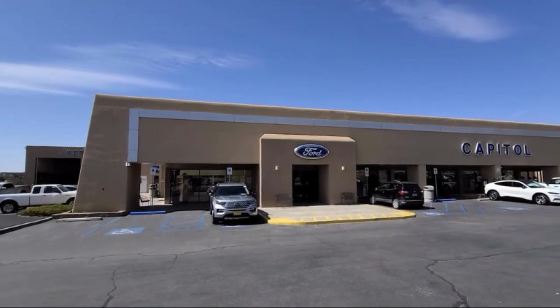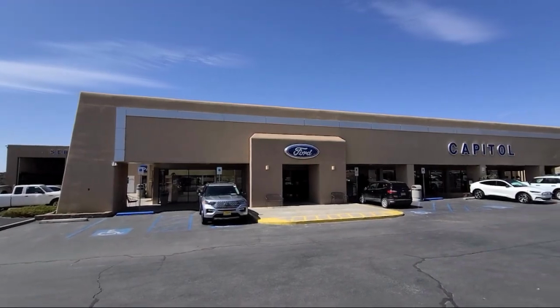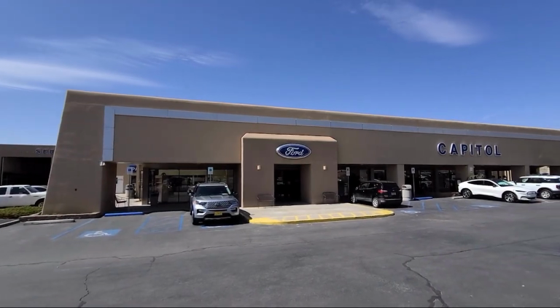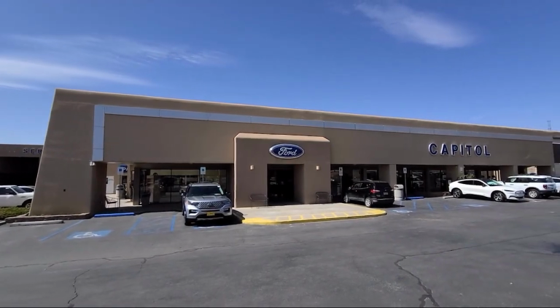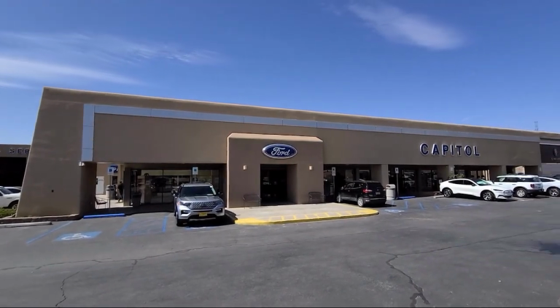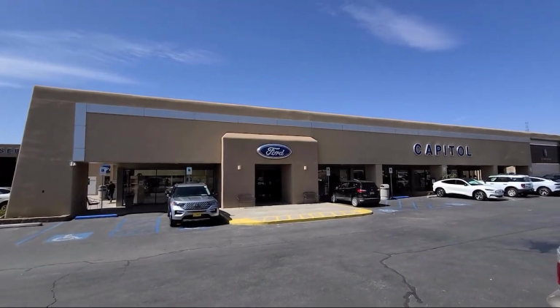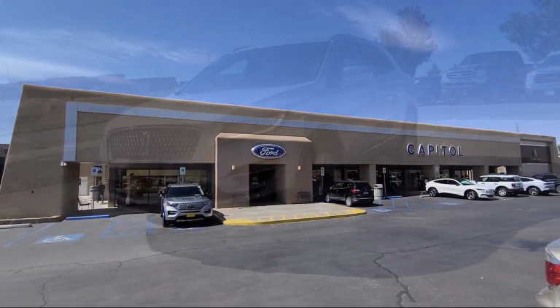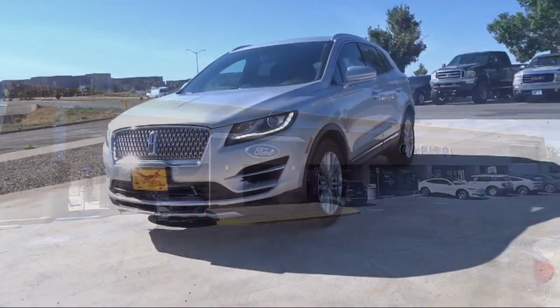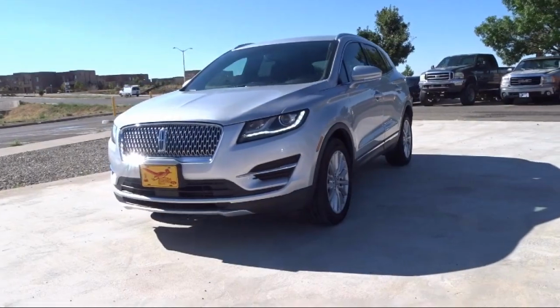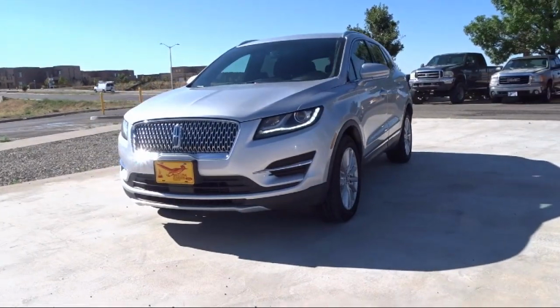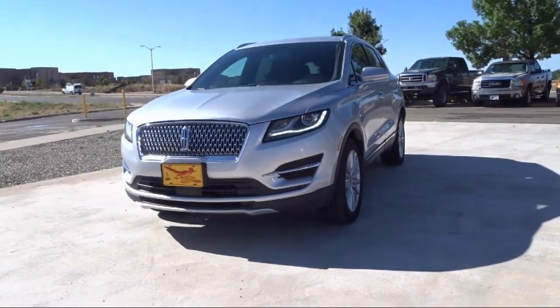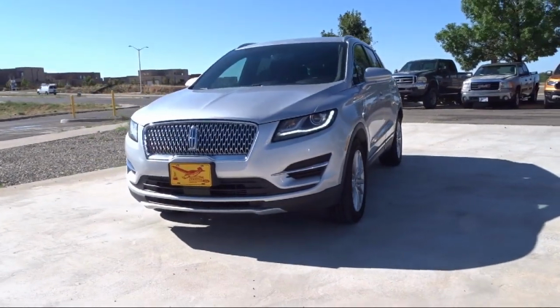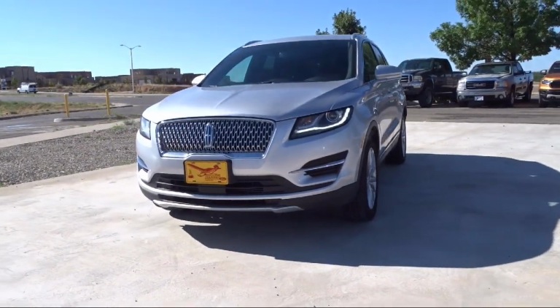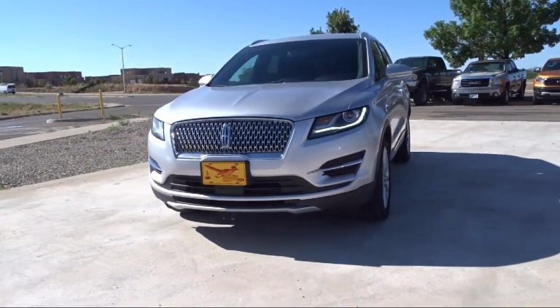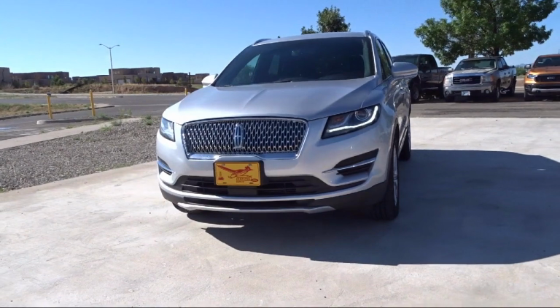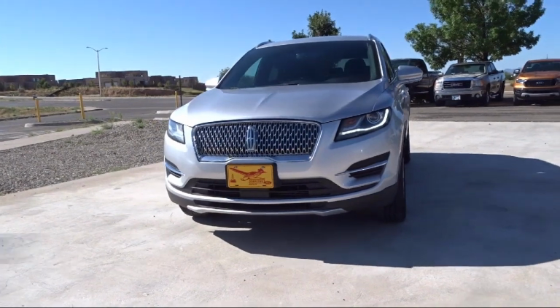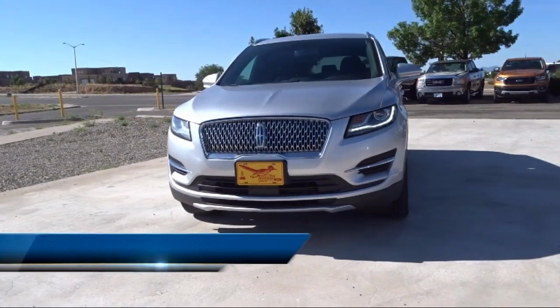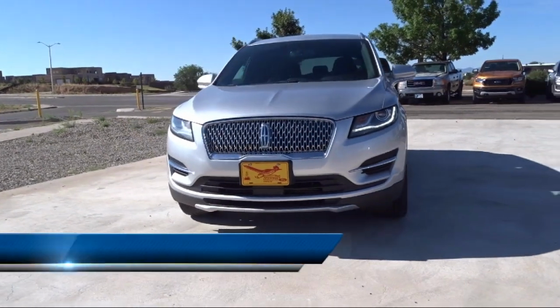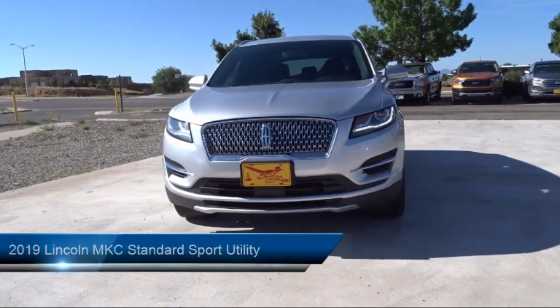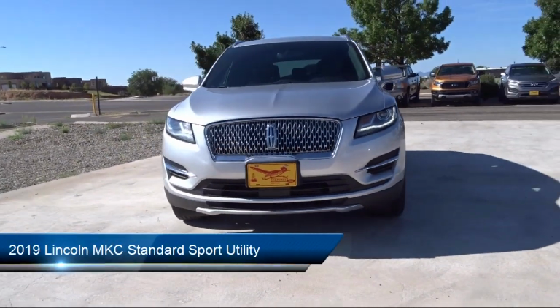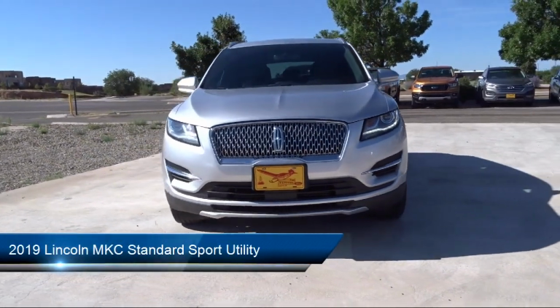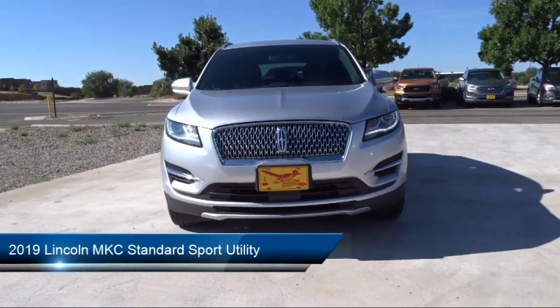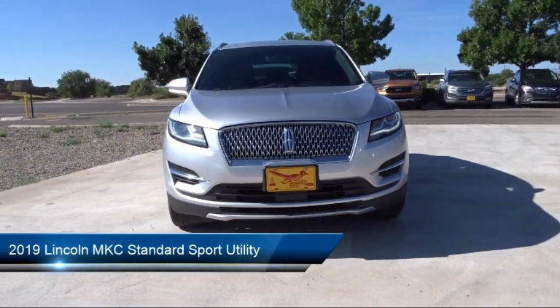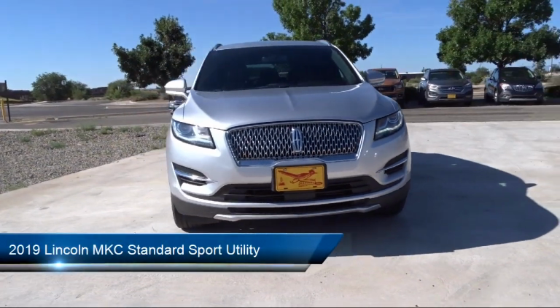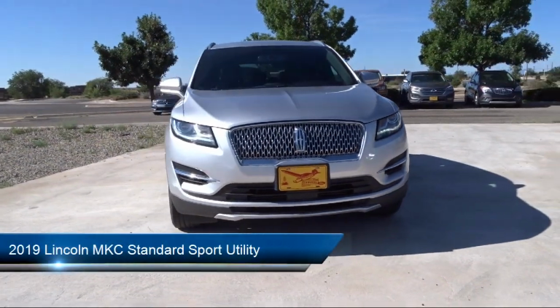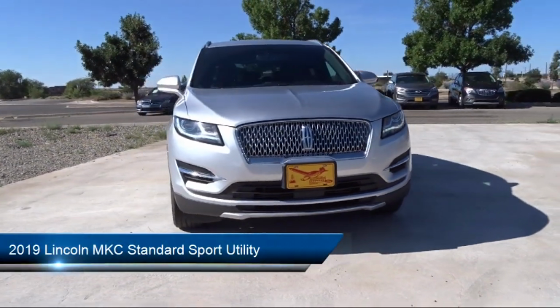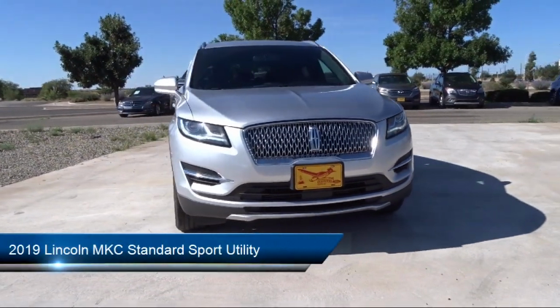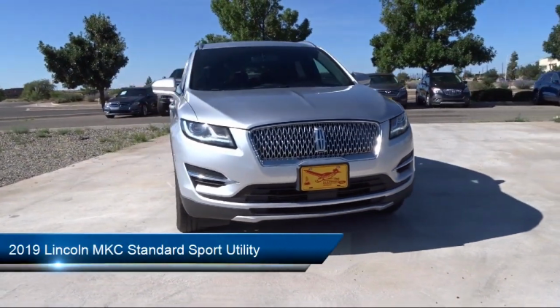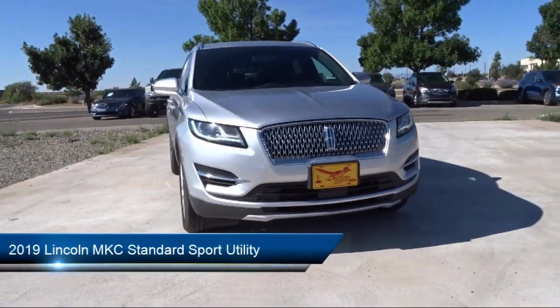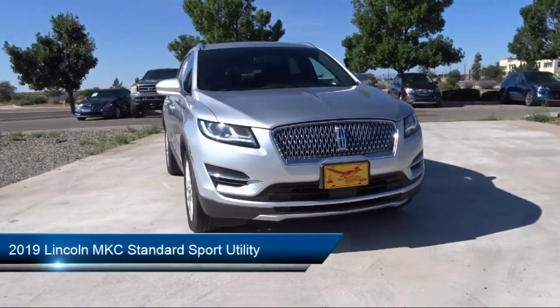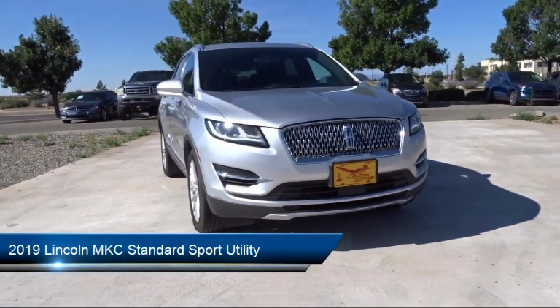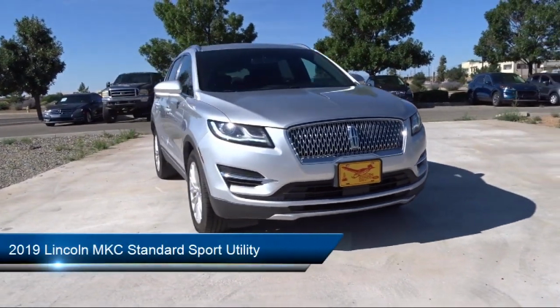Welcome to Capital Ford, and here's a look at another one of our great vehicles for sale. It comes equipped with keyless entry, roof rack, and rear view camera.